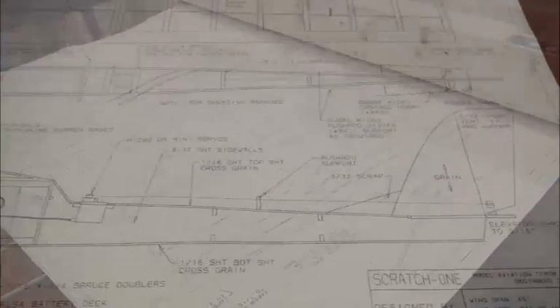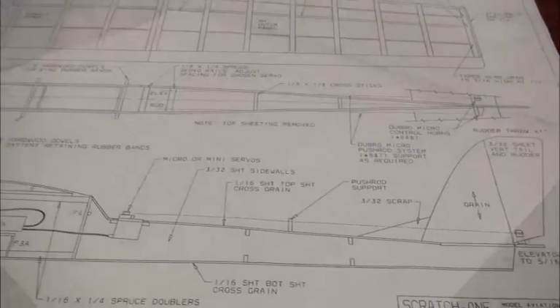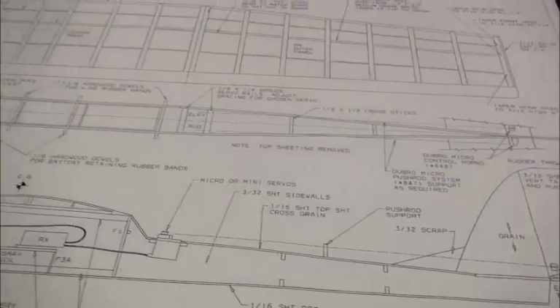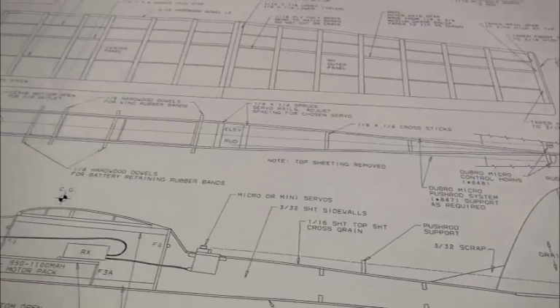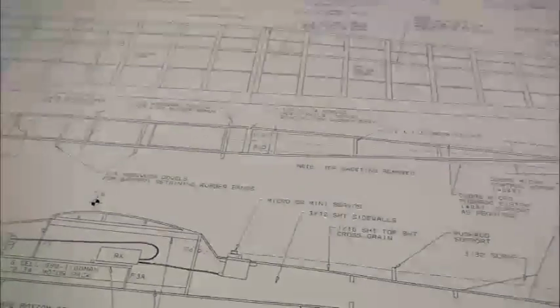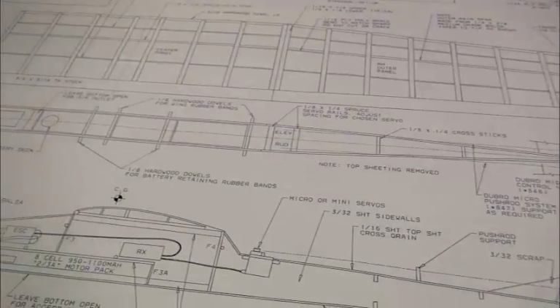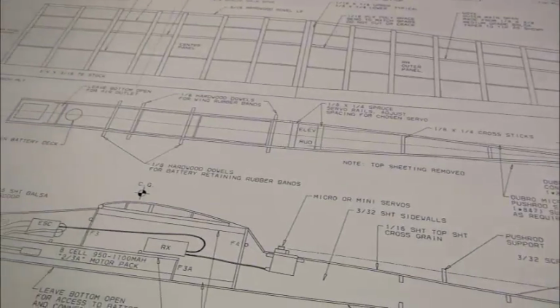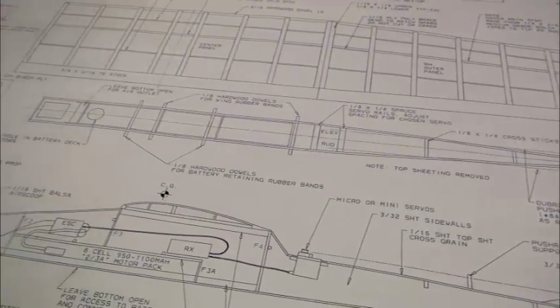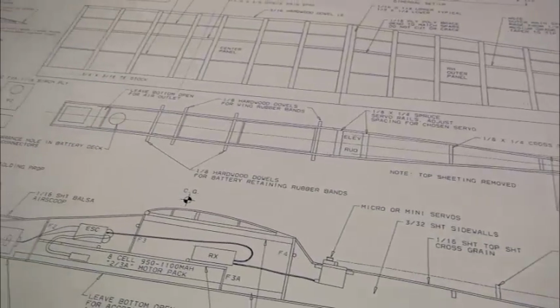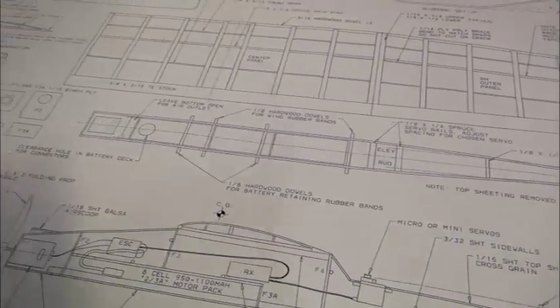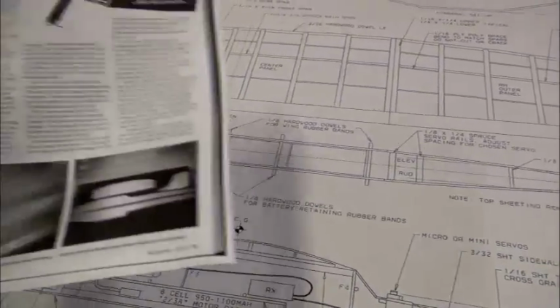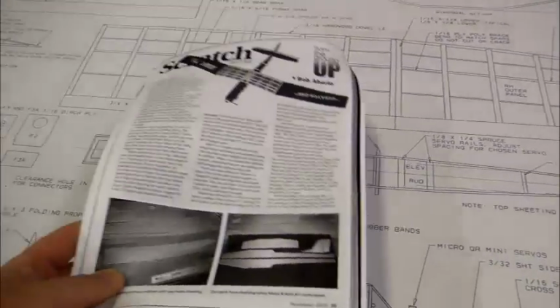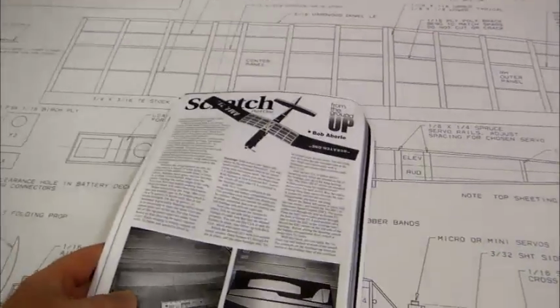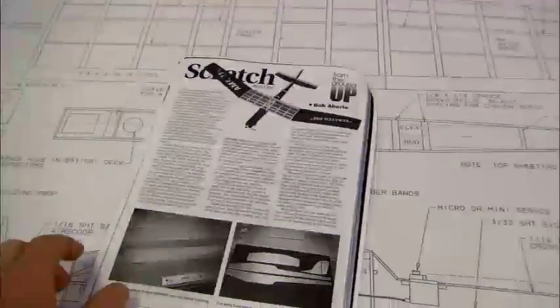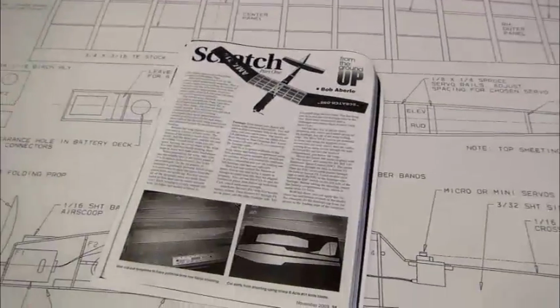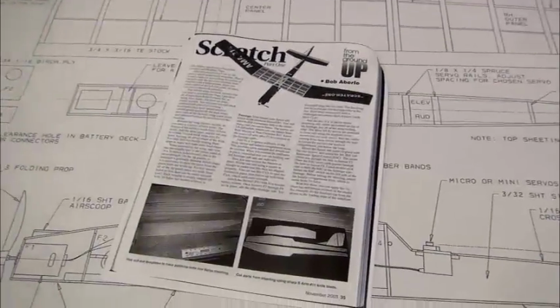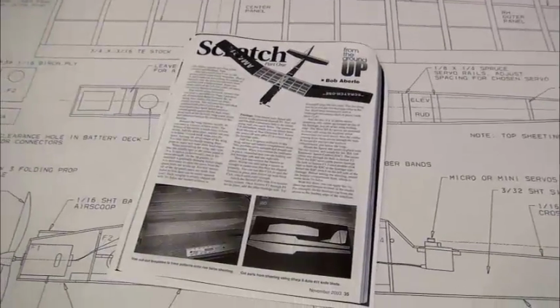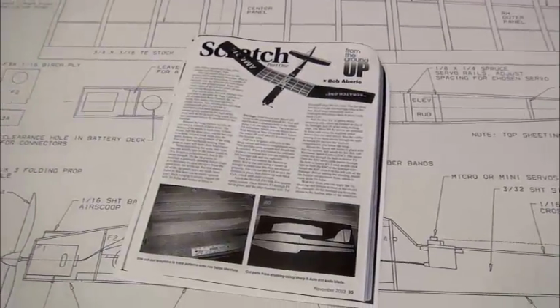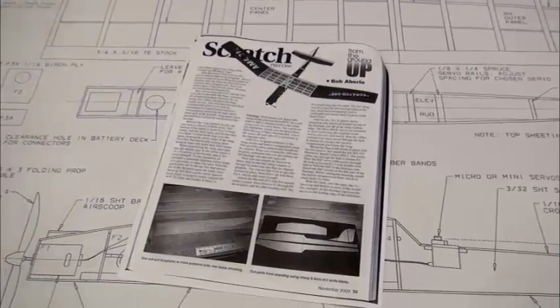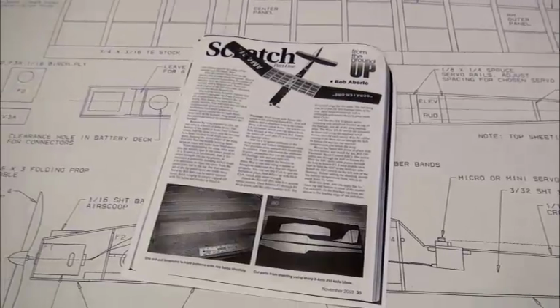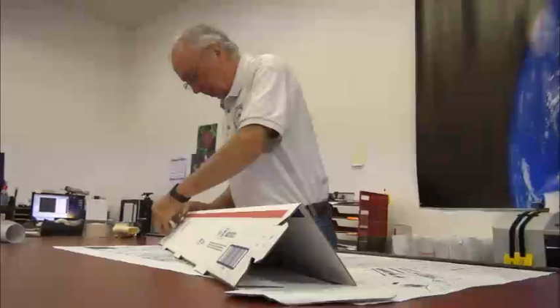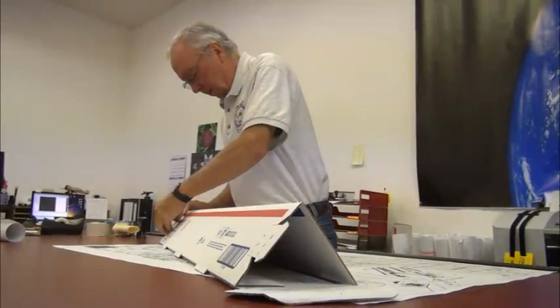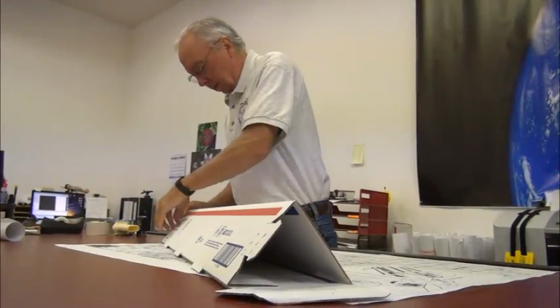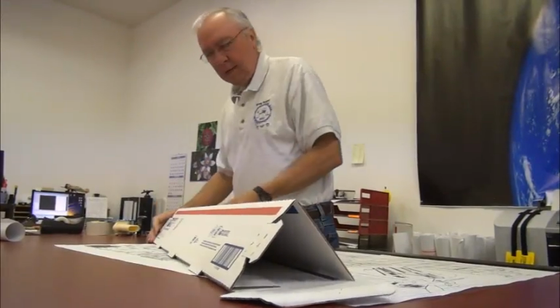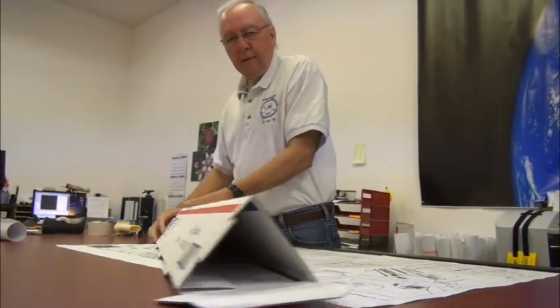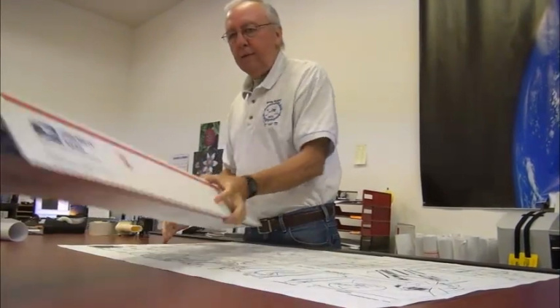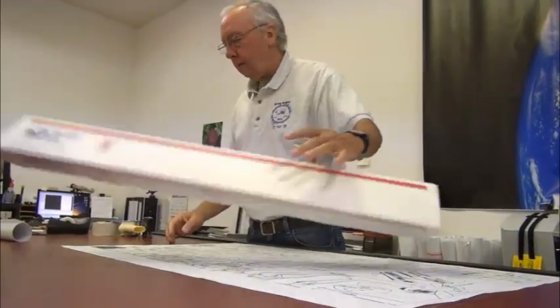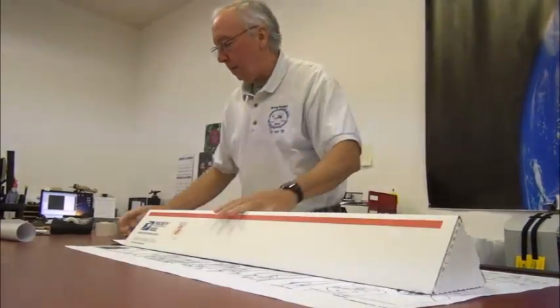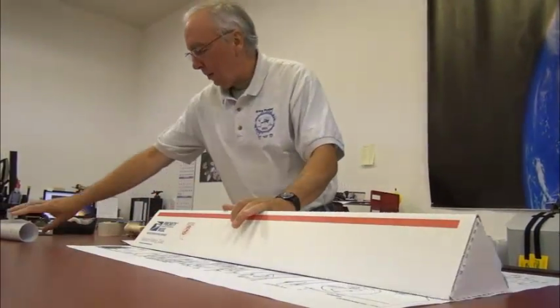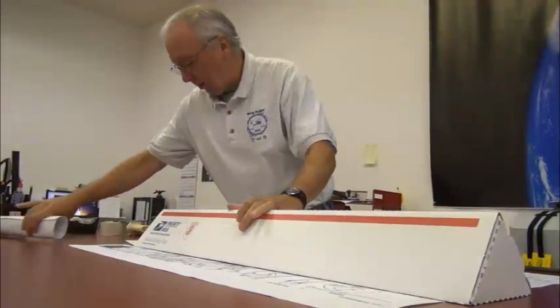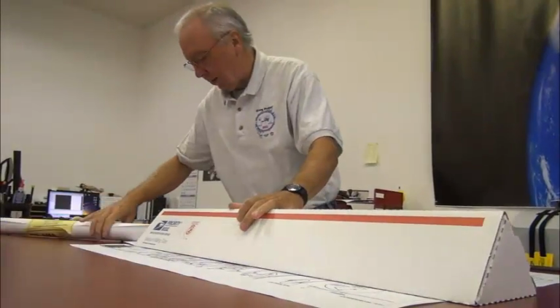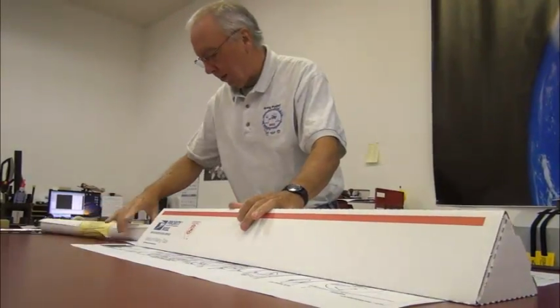After one final inspection, Greg includes any supplemental materials, such as this build article from Model Aviation. The plans are then rolled and packaged for shipping.